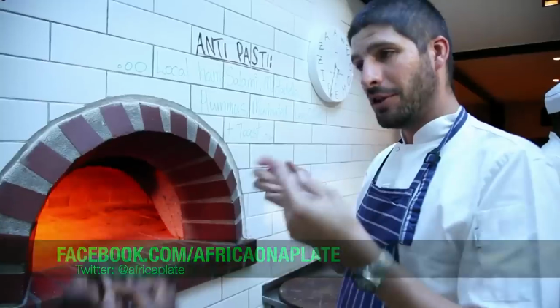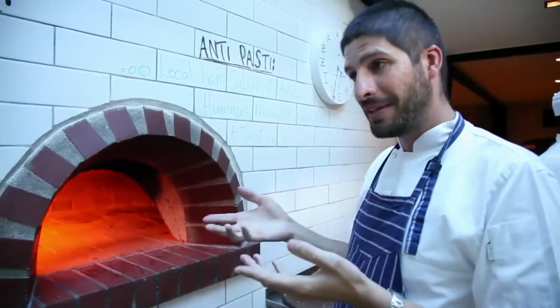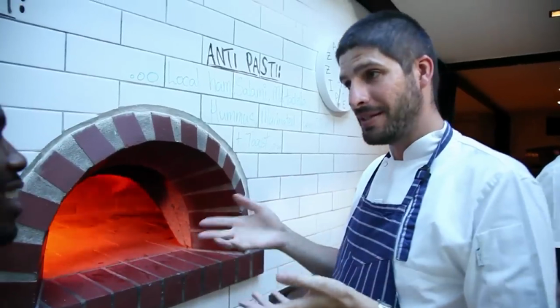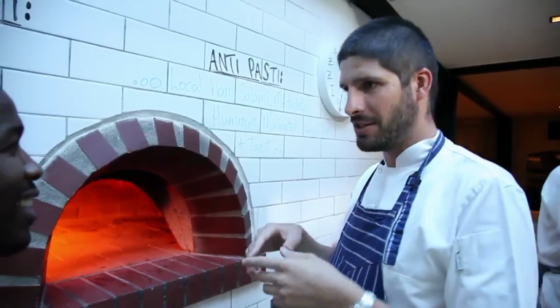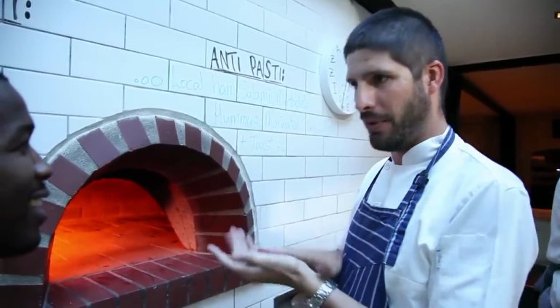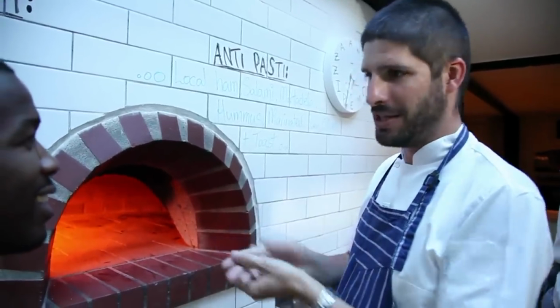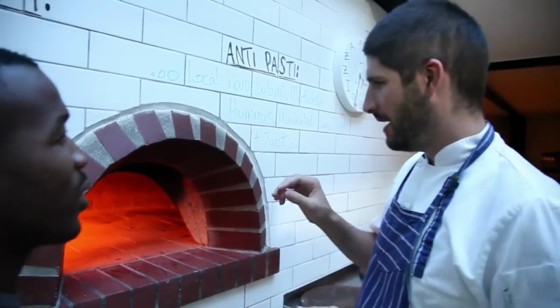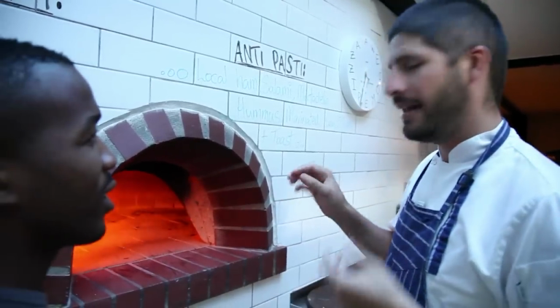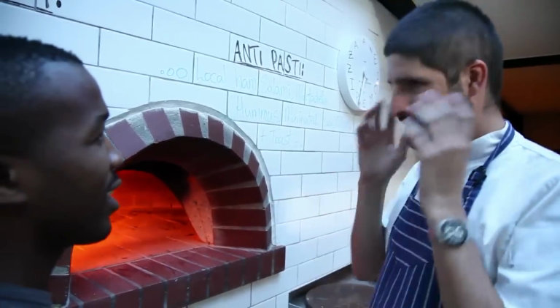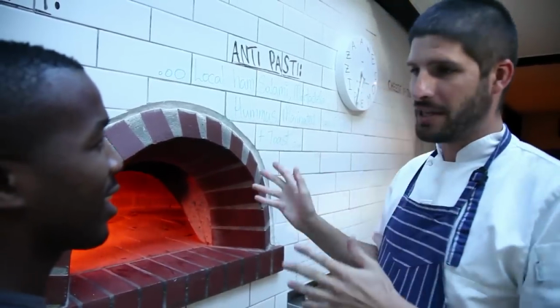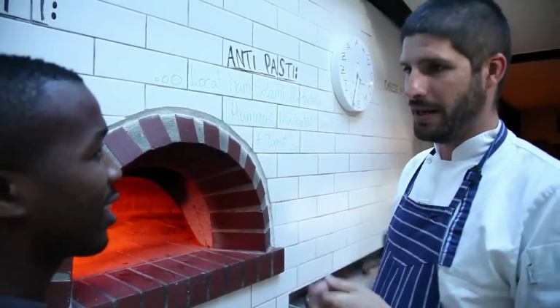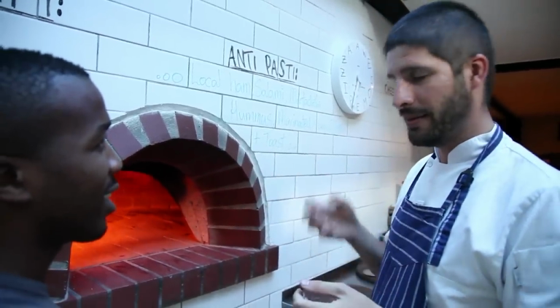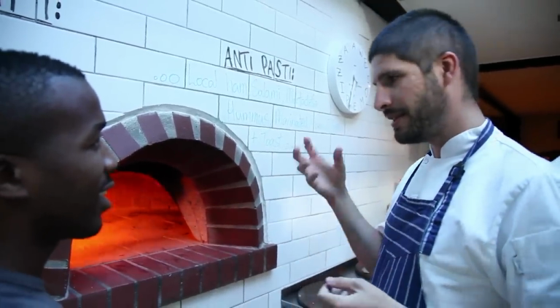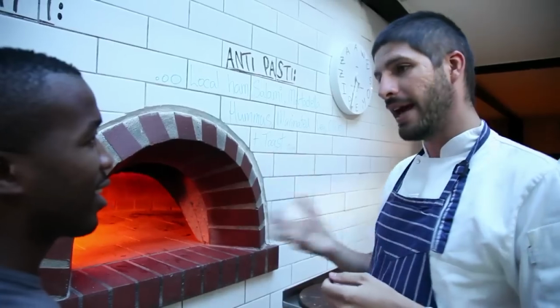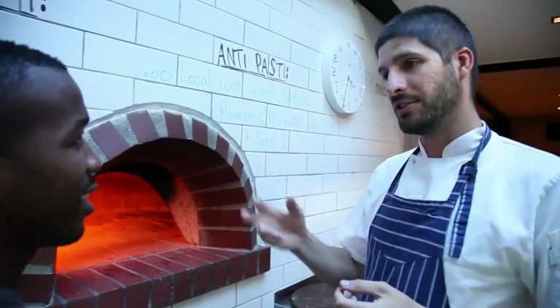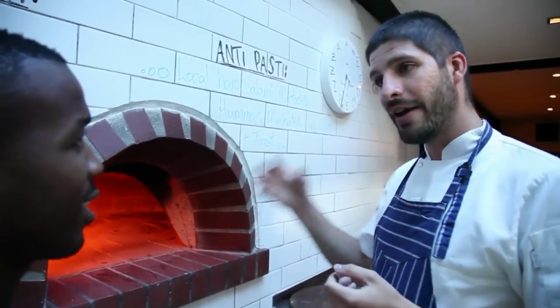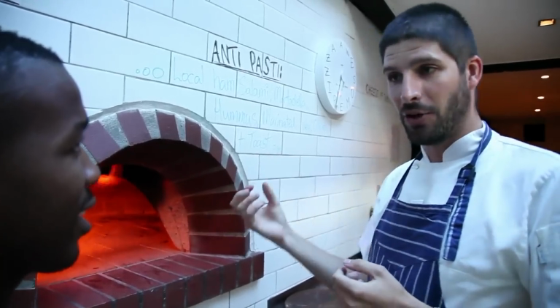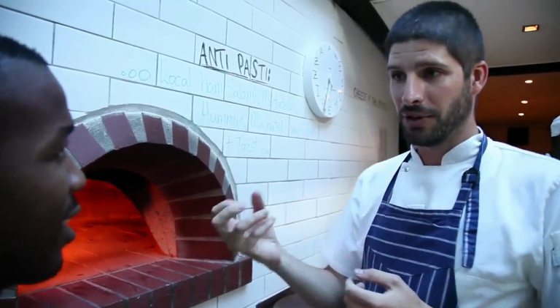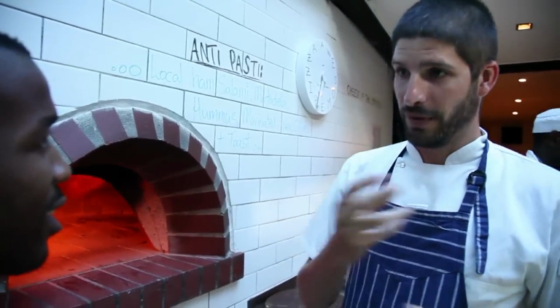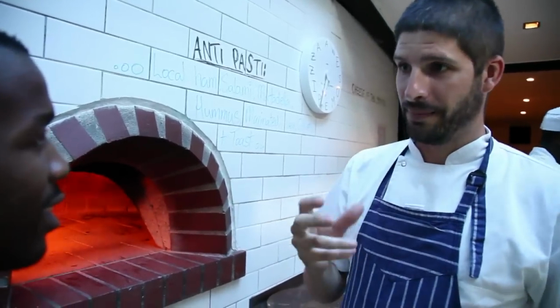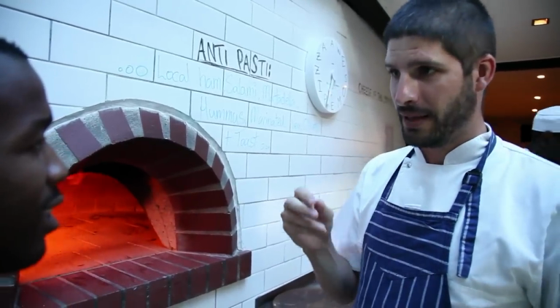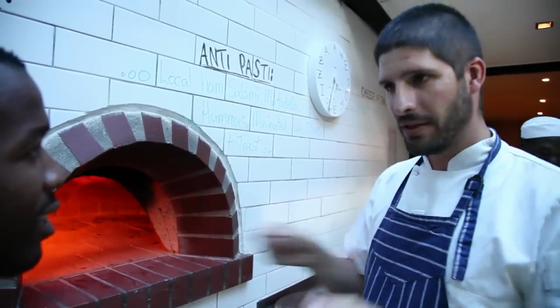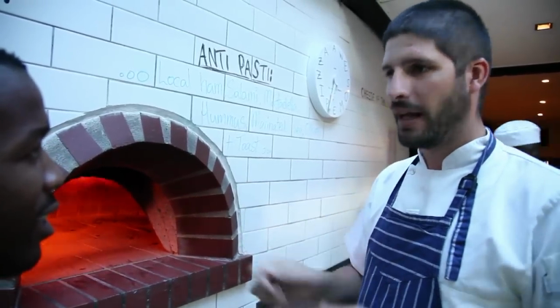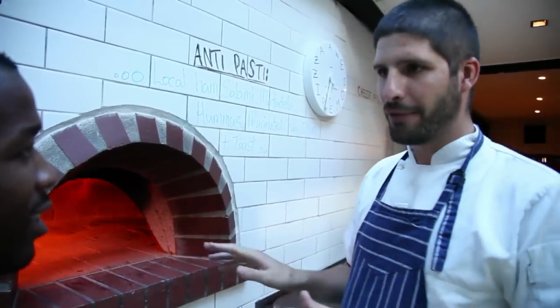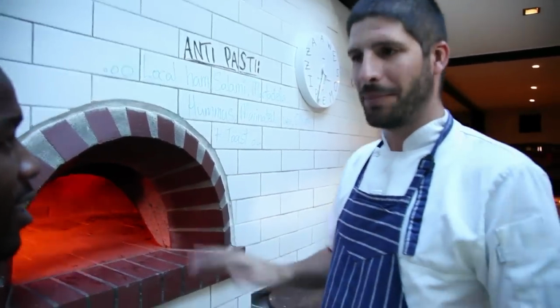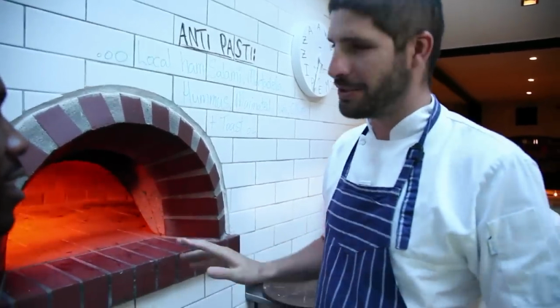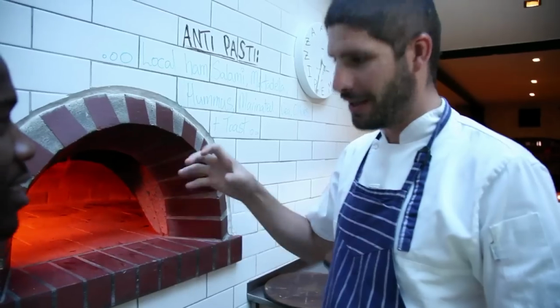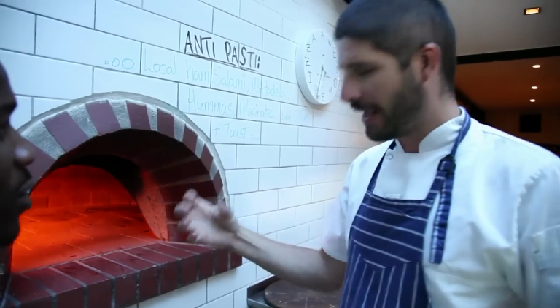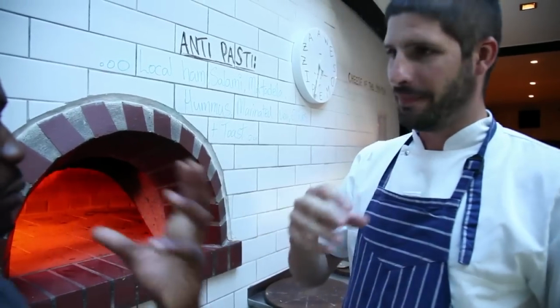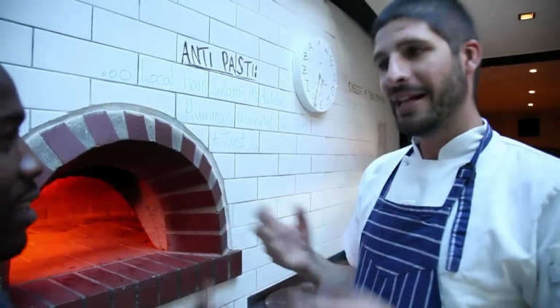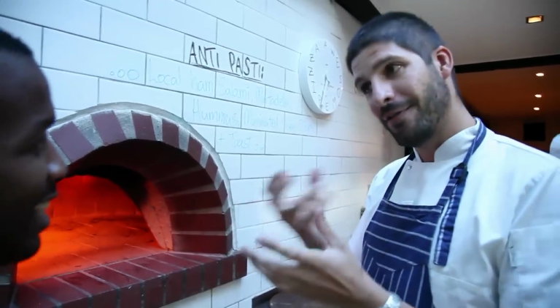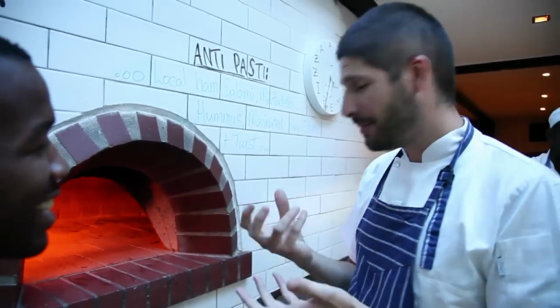A lot of people think pizza is just bread and cheese — no. There's such a science behind it. The pizza is the carrier, so the carrier has to hold your filling. If people are using a knife and fork, then the pizza doesn't work. It has to be eaten by hand — that's the filling.